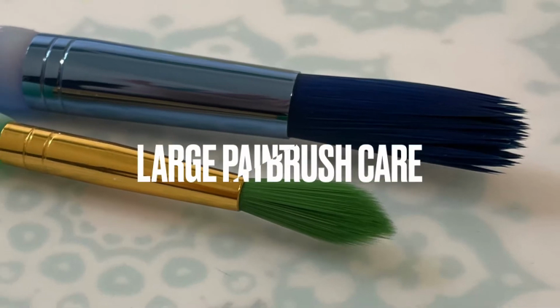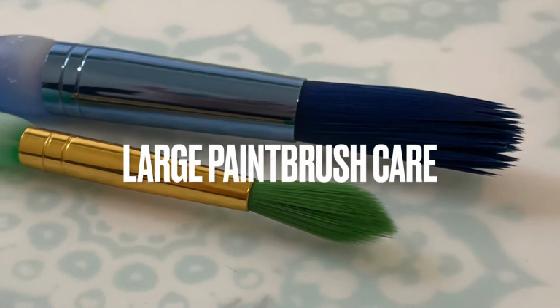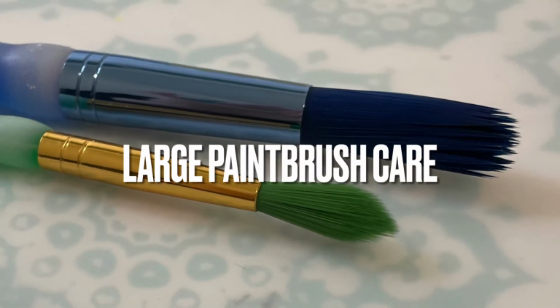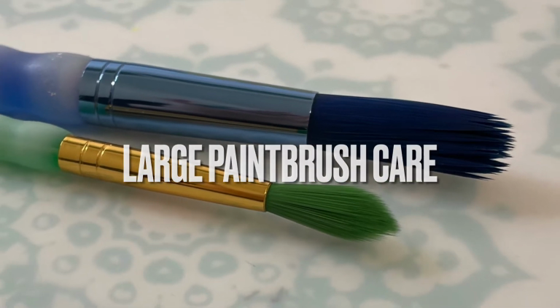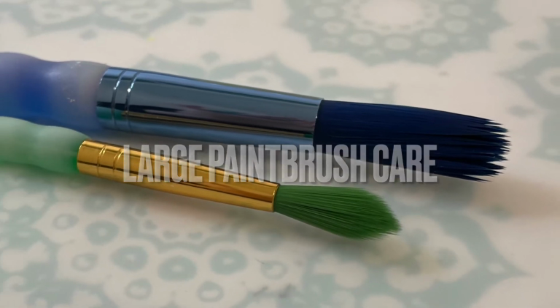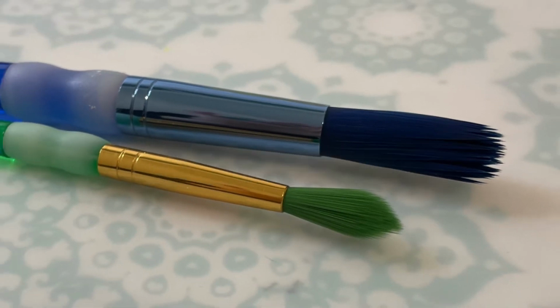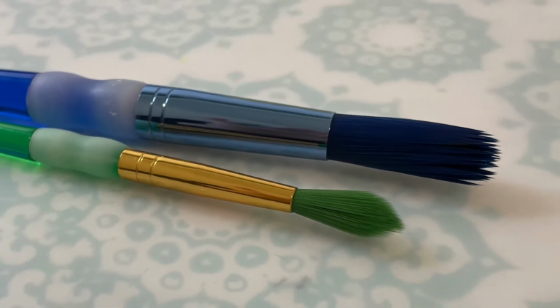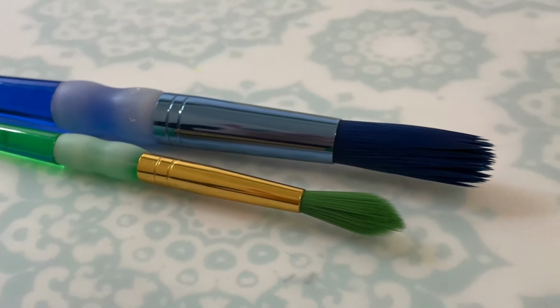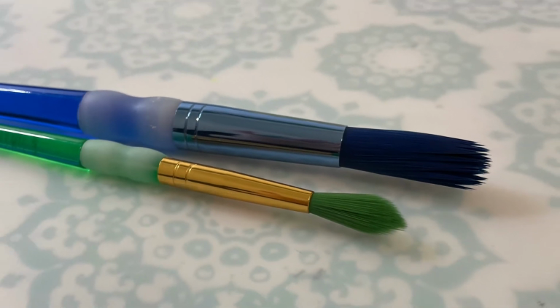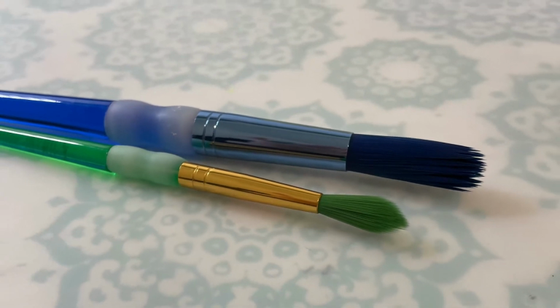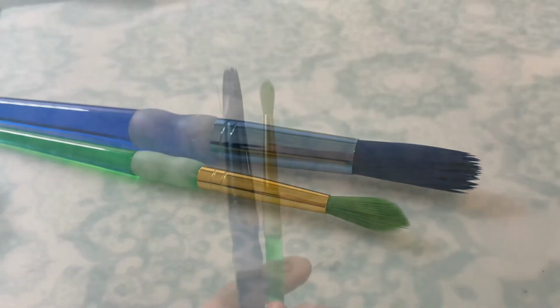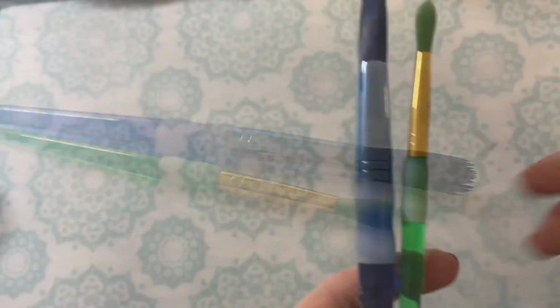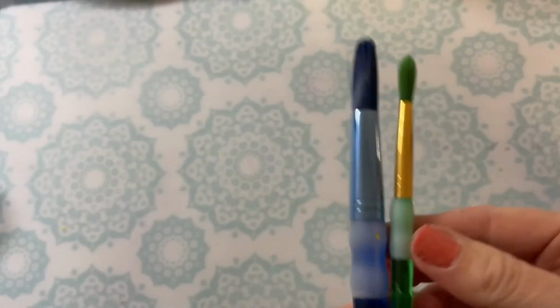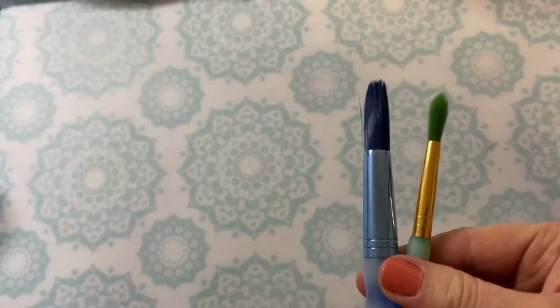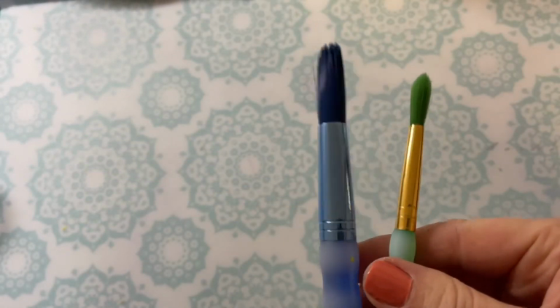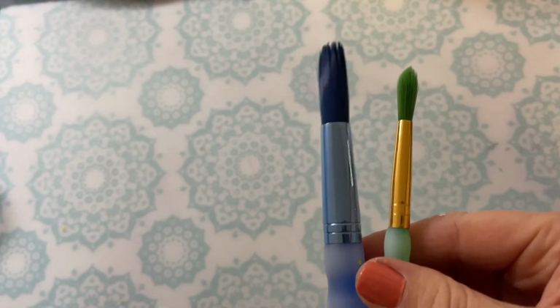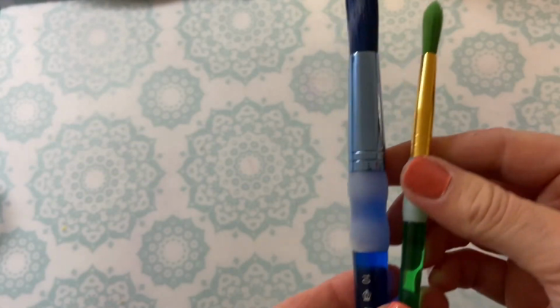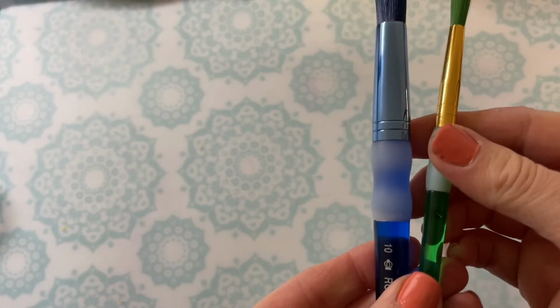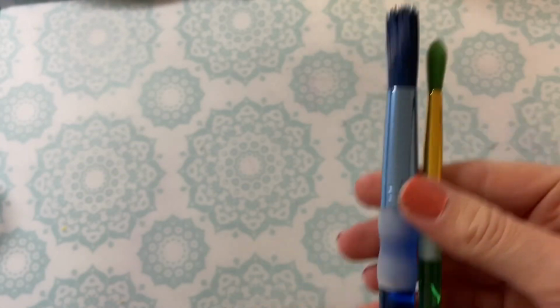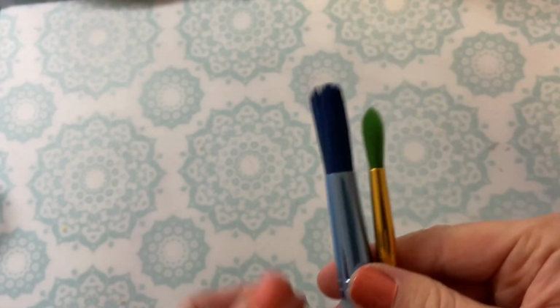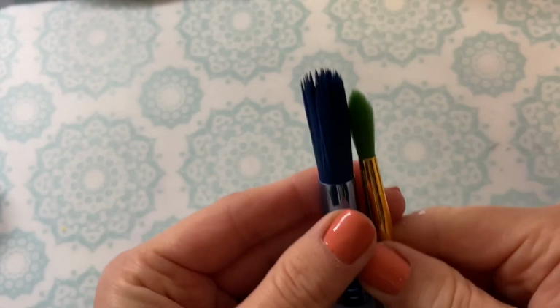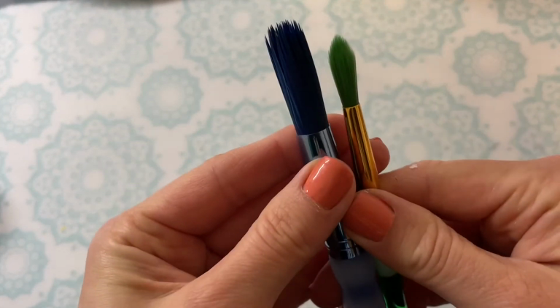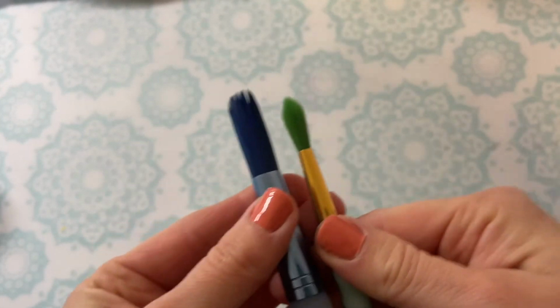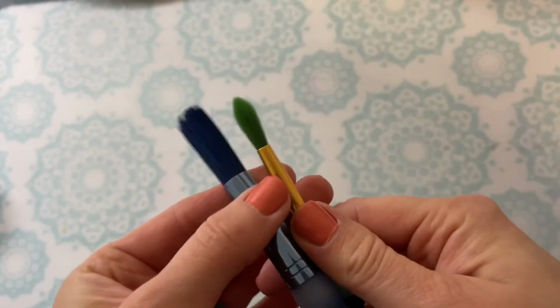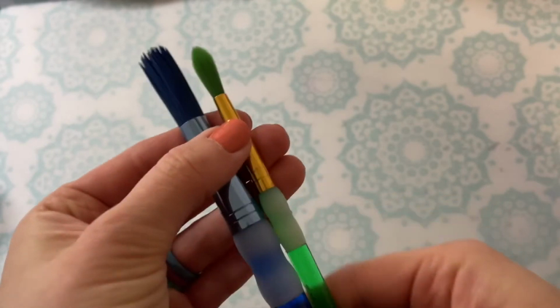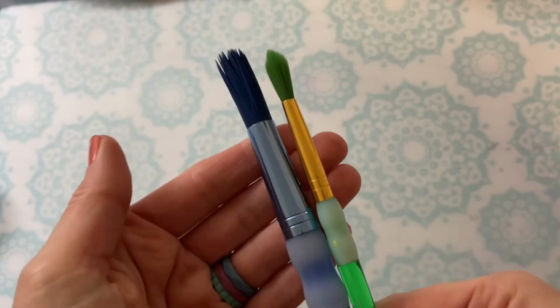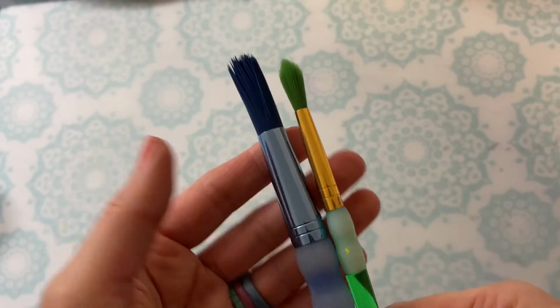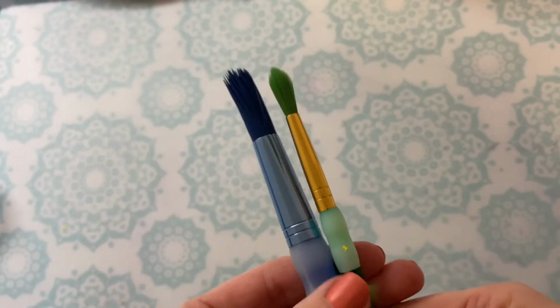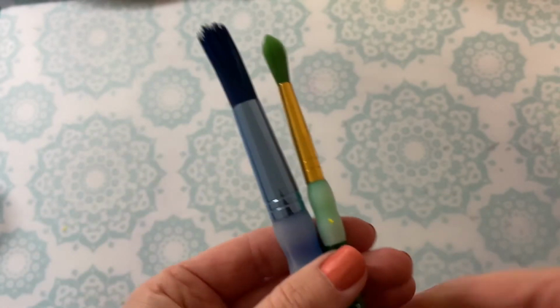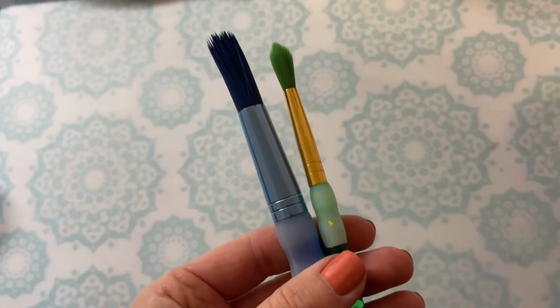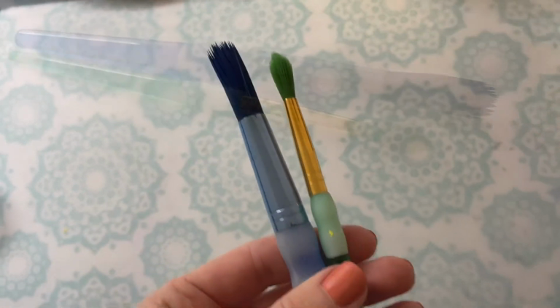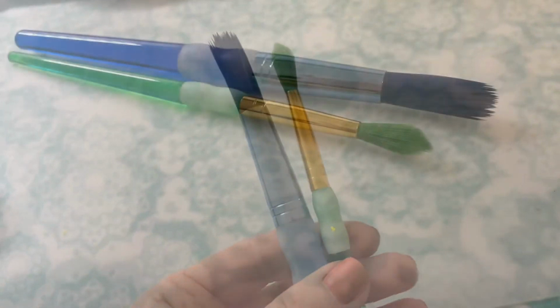How to care for large paint brushes. Sometimes when we're doing painting projects we will use much larger brushes. As you can see, this blue brush is considerably bigger than the green ones we often use.